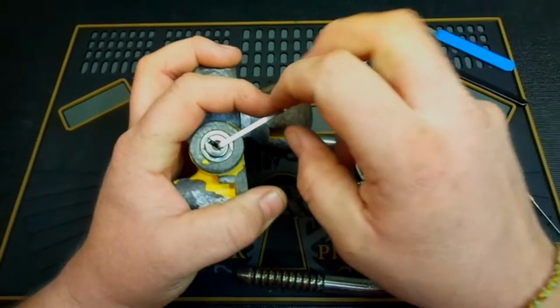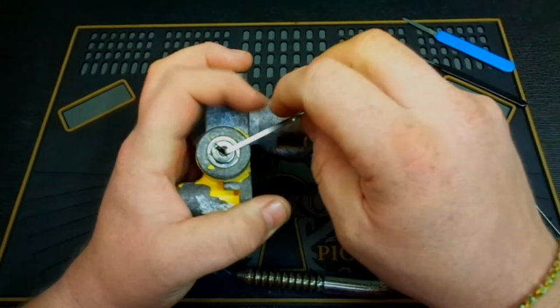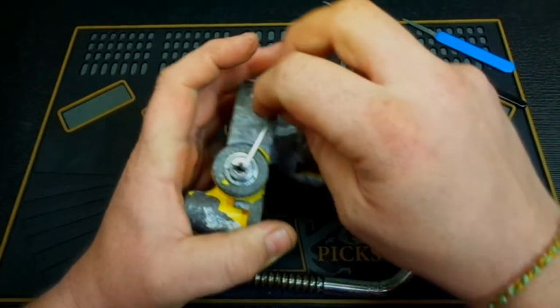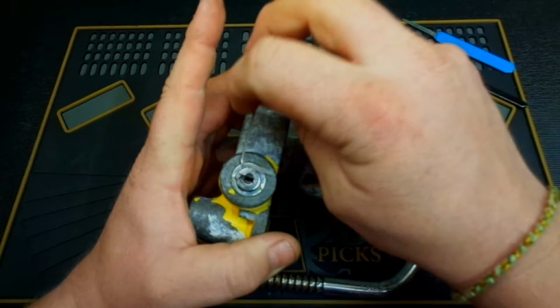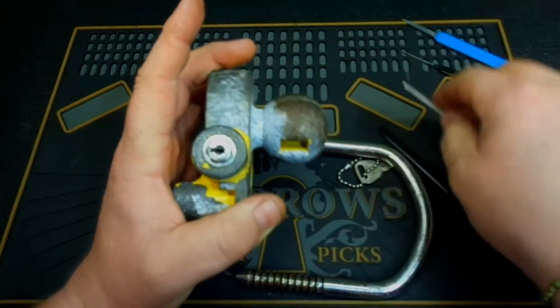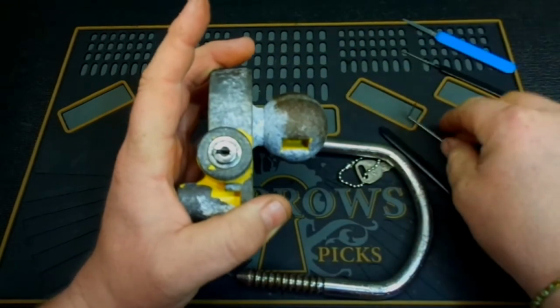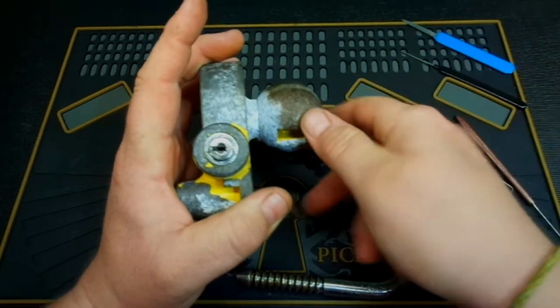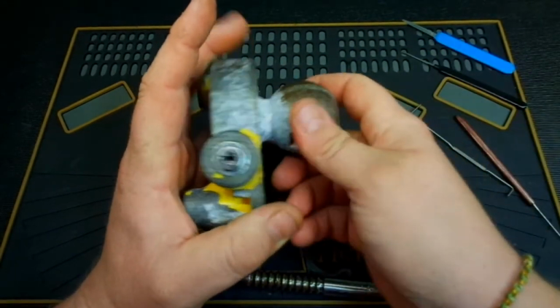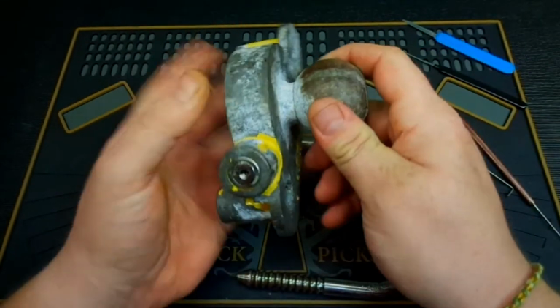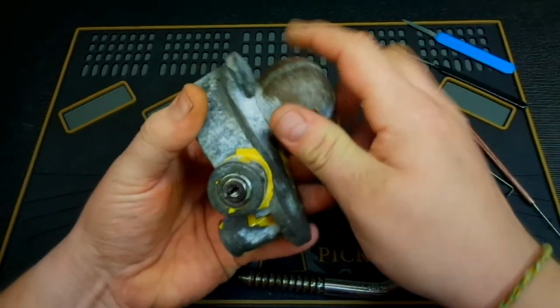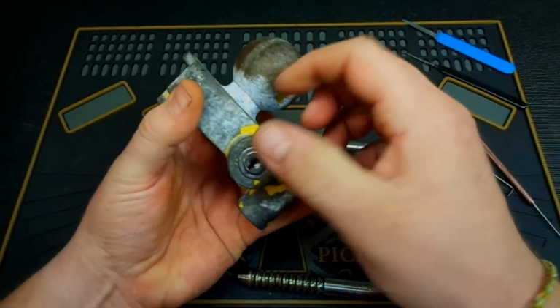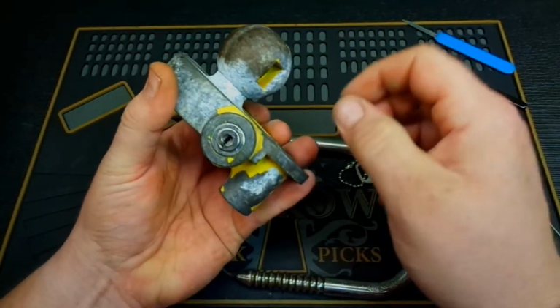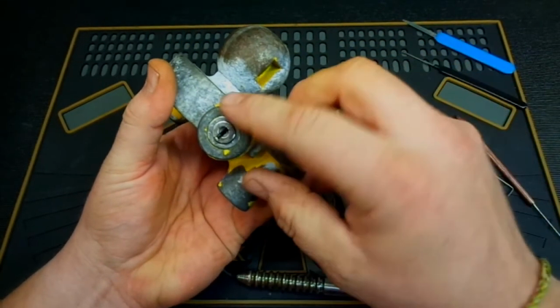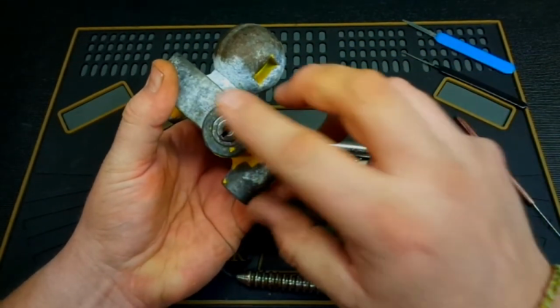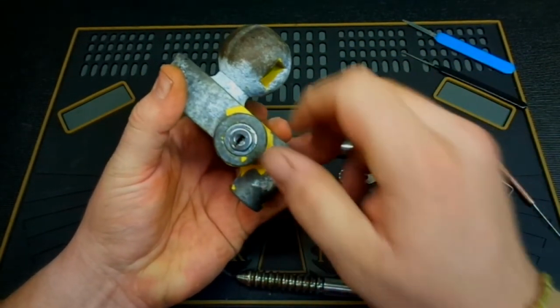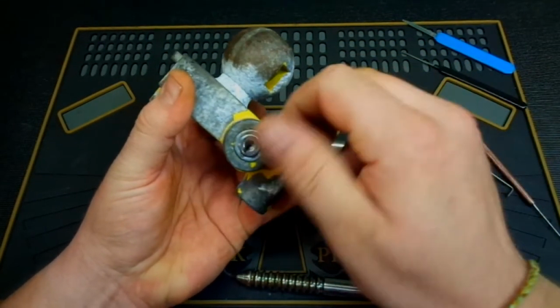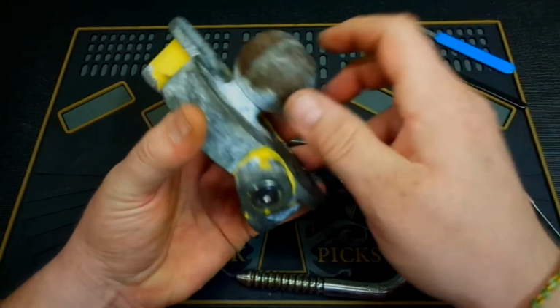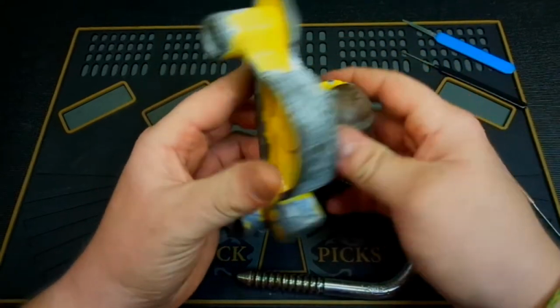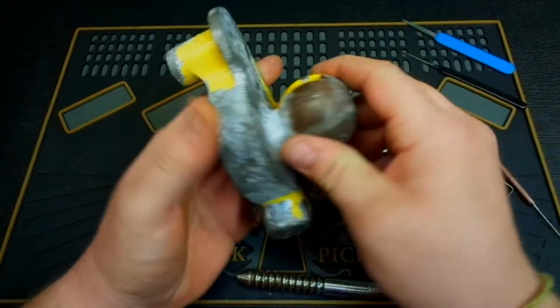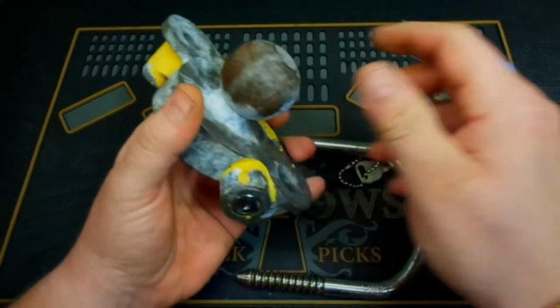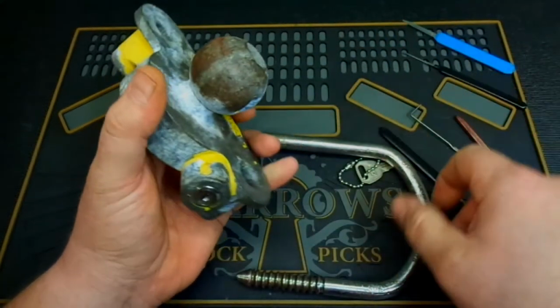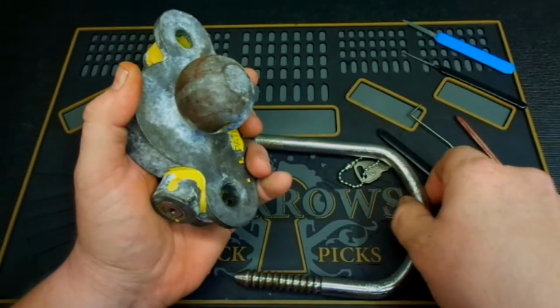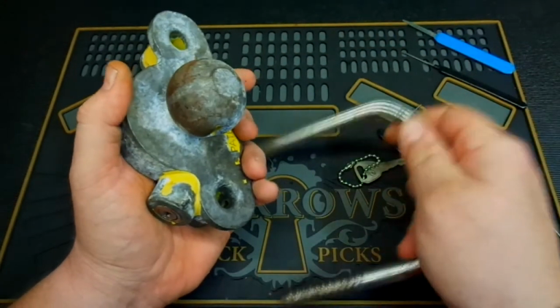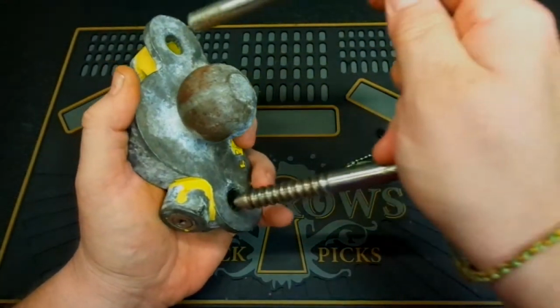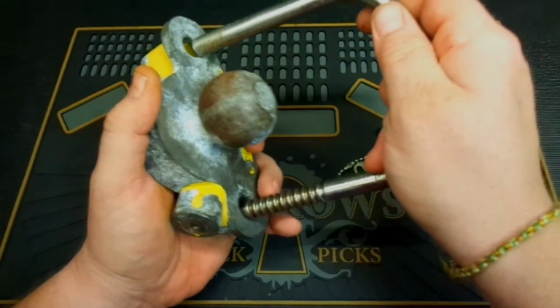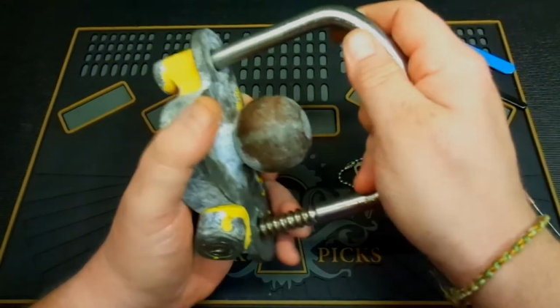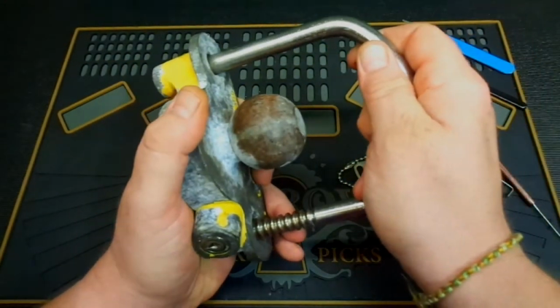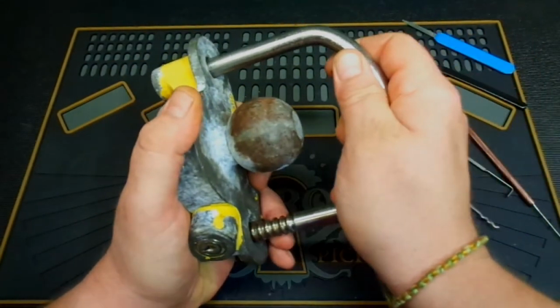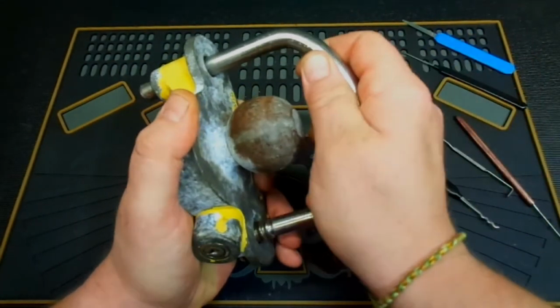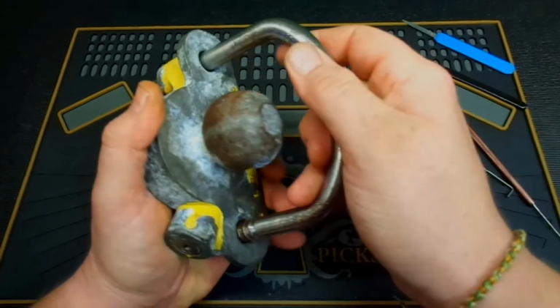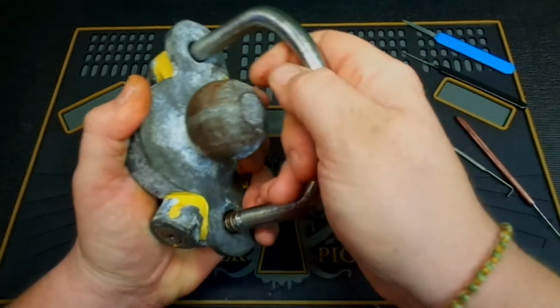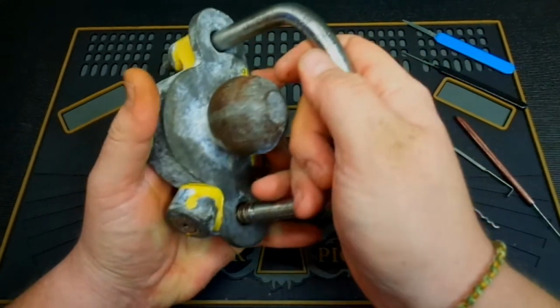If this lock was newer I don't even think it would take that long. It's just that this has been outside in the weather for a few years so there's a lot of dirt and grime — it's not in the best of shape. But there are a couple other ways I wanted to show you how to exploit this lock.